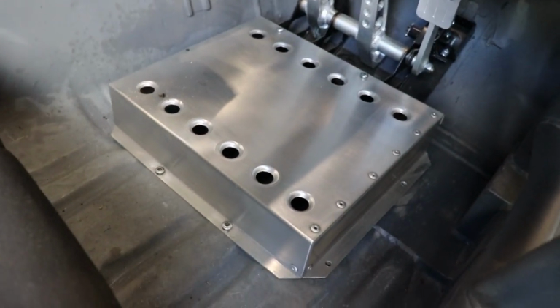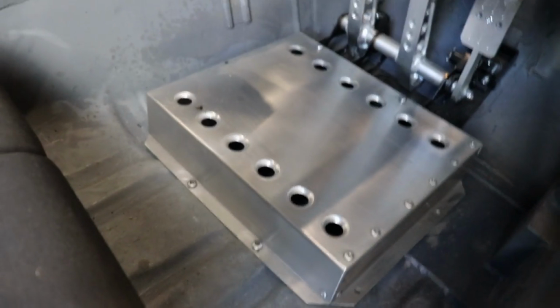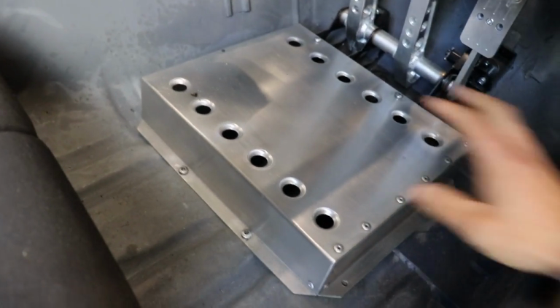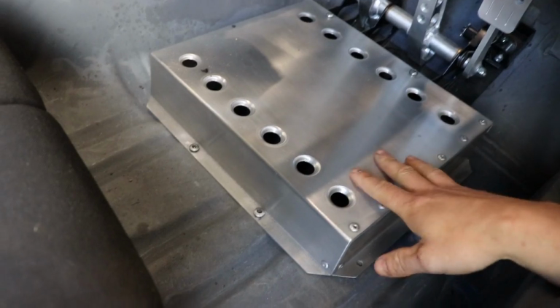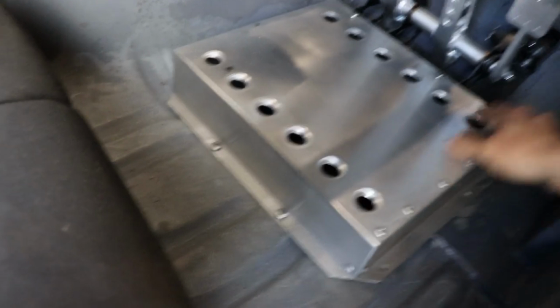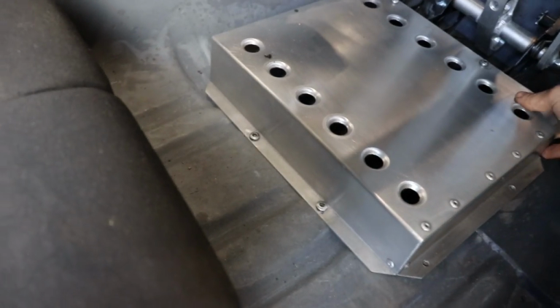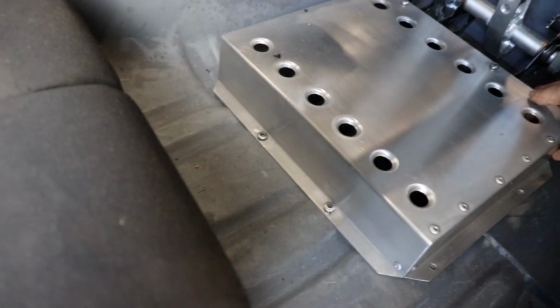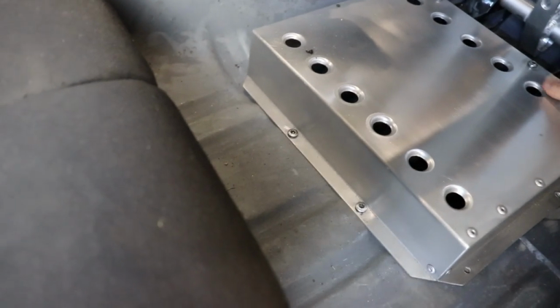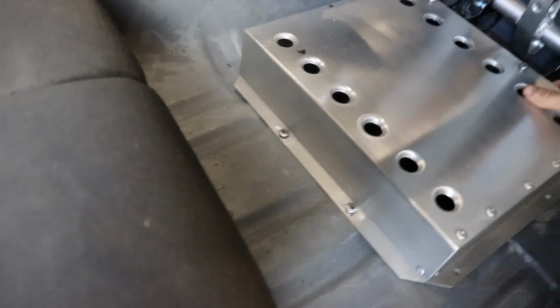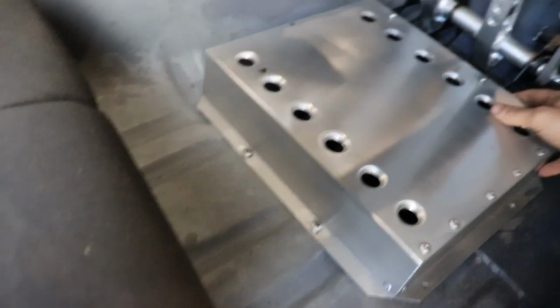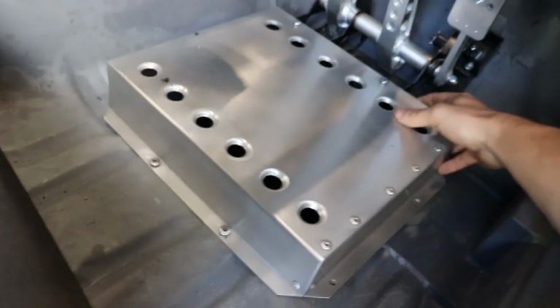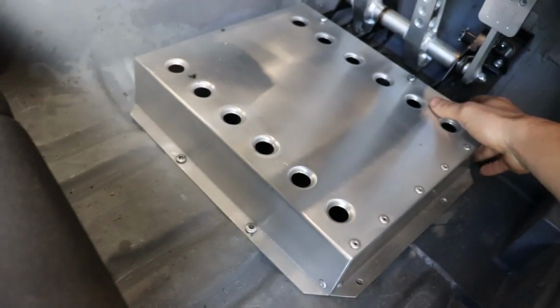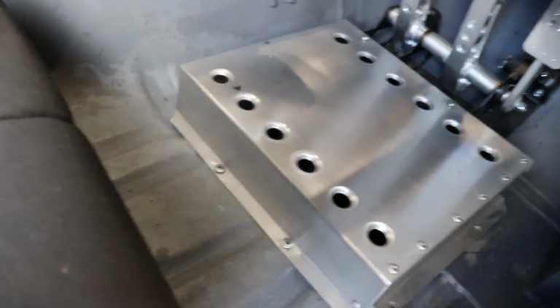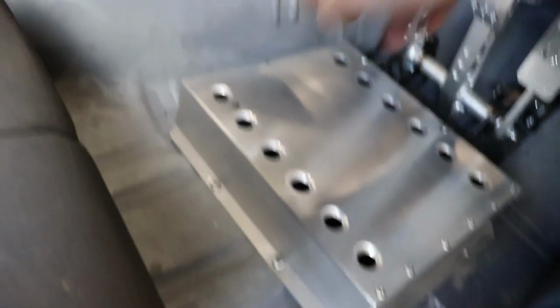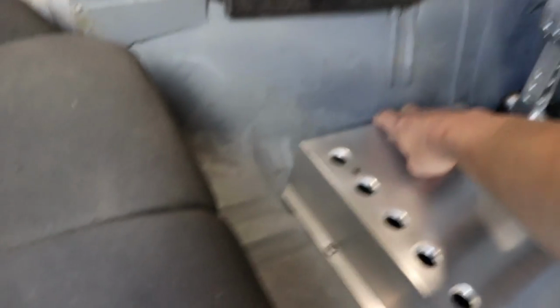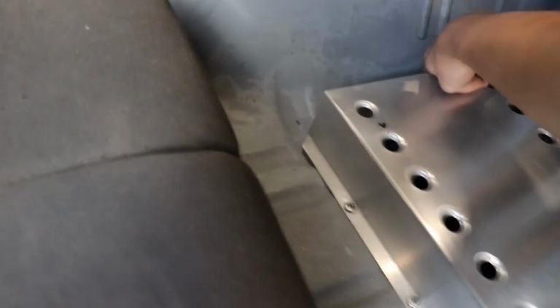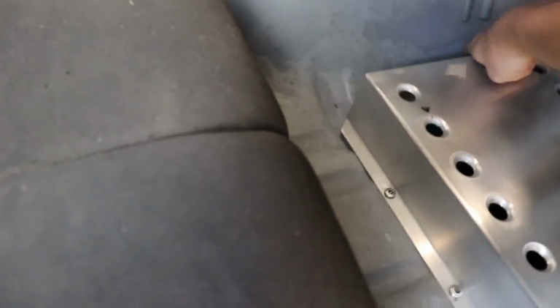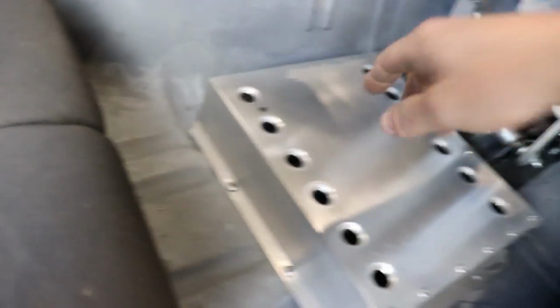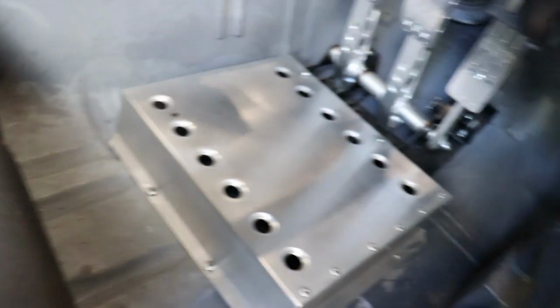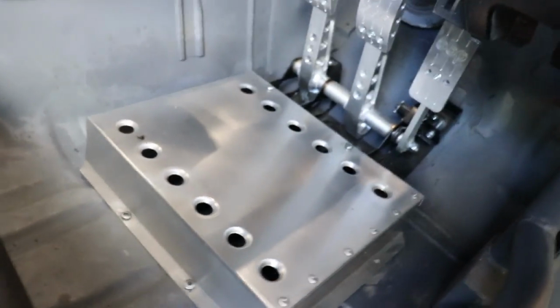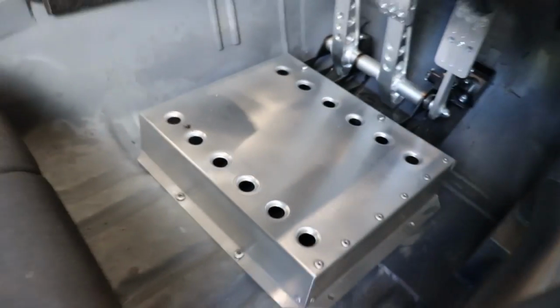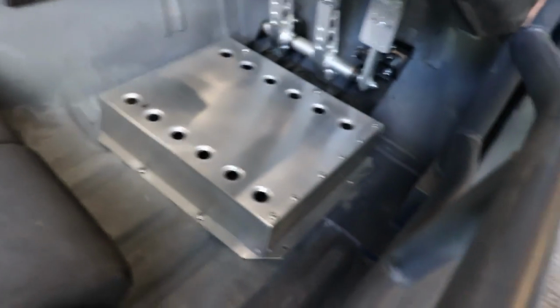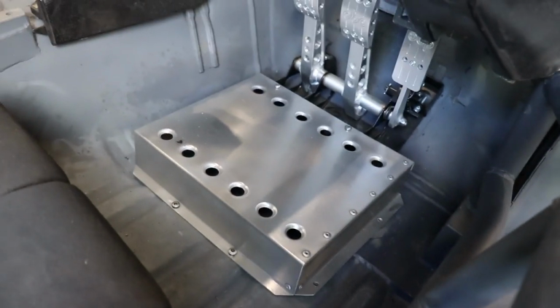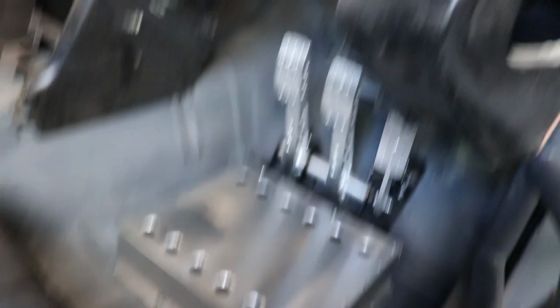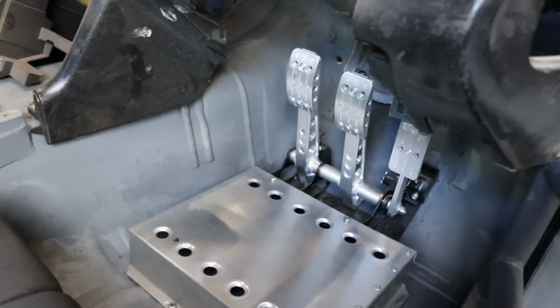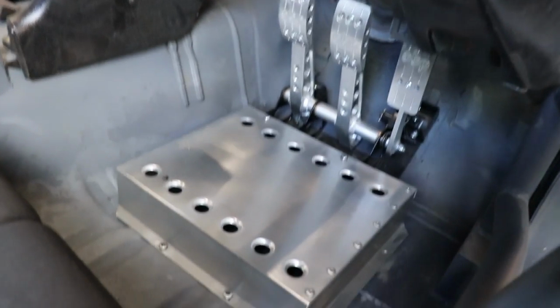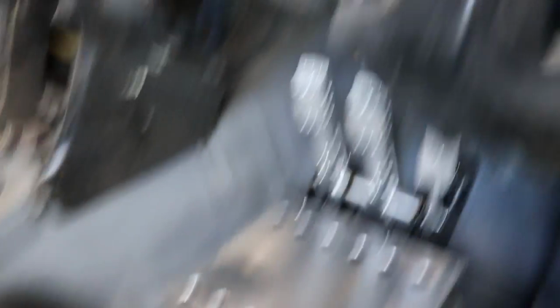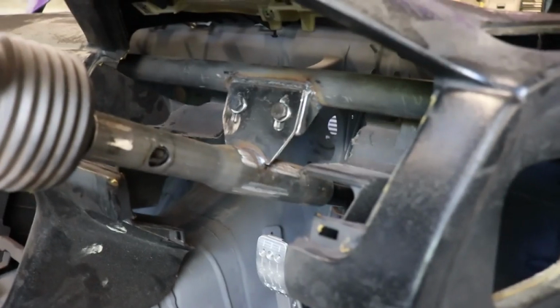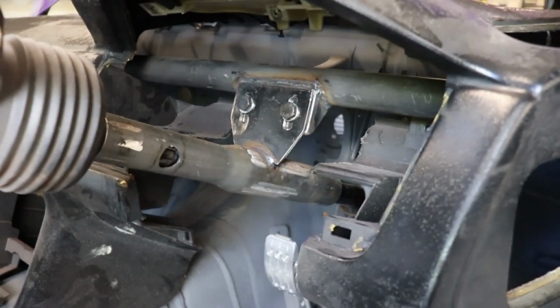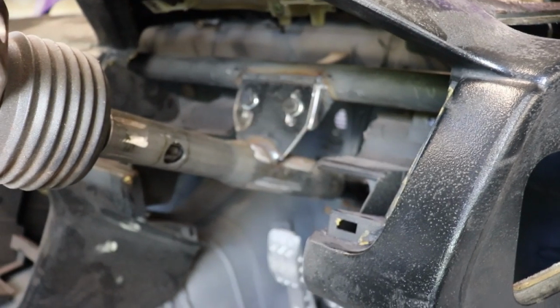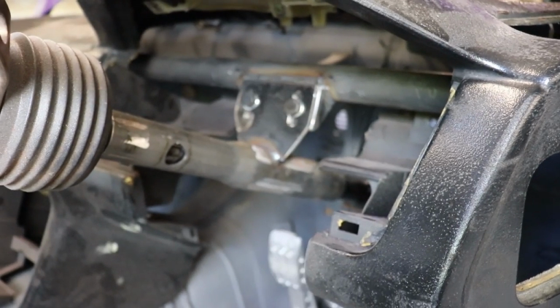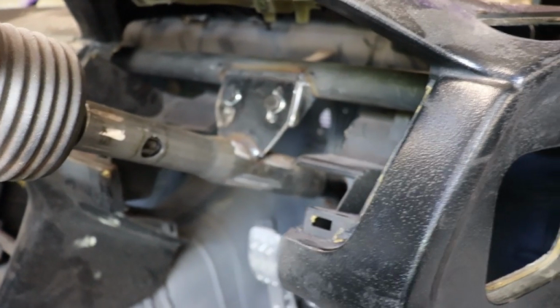So I made this cover out of aluminium and then got a hole at the back there for your cables to come through and another one in there. That turned out pretty nice. I just finished off the column mount in there.